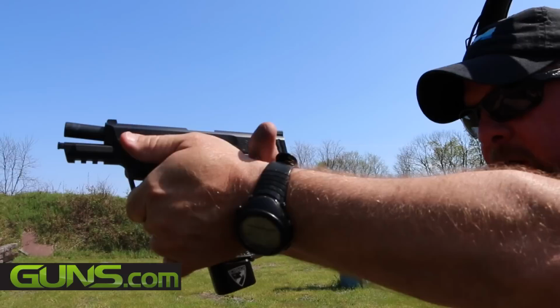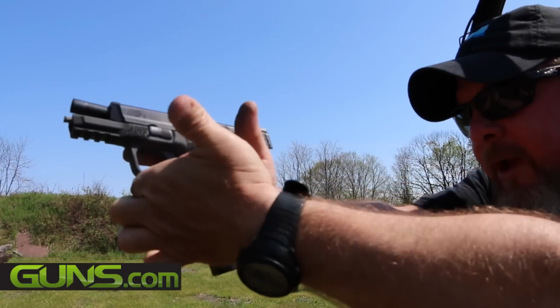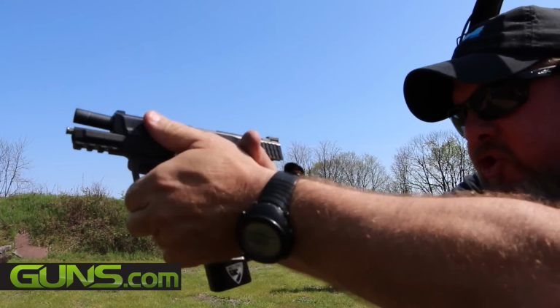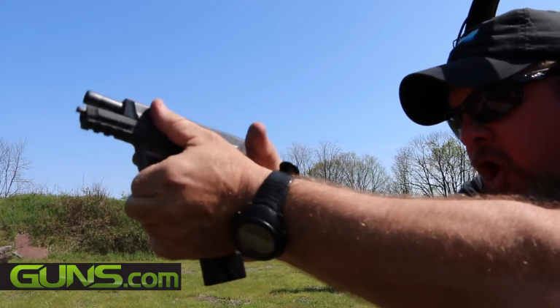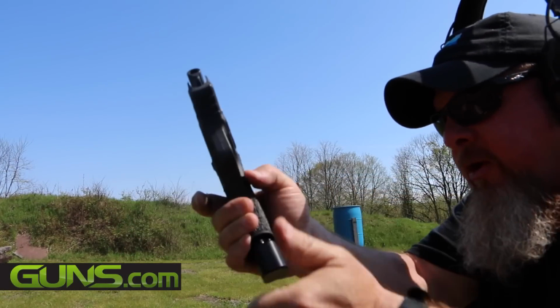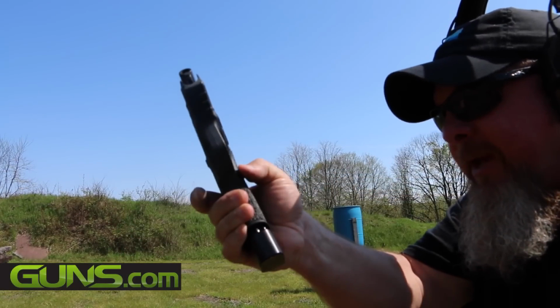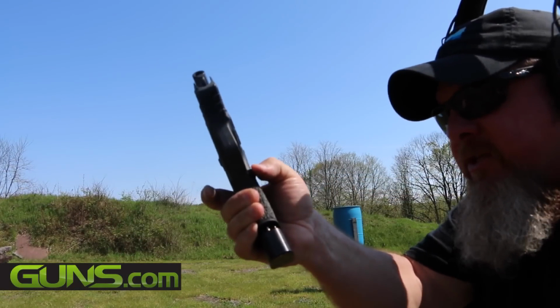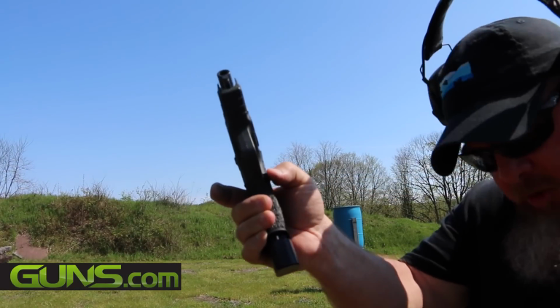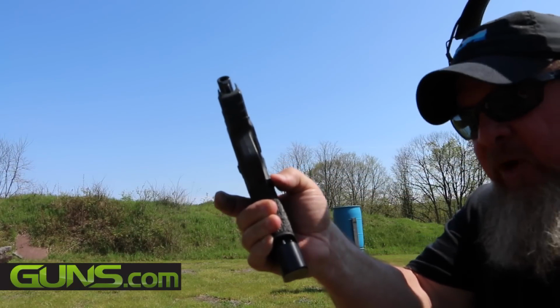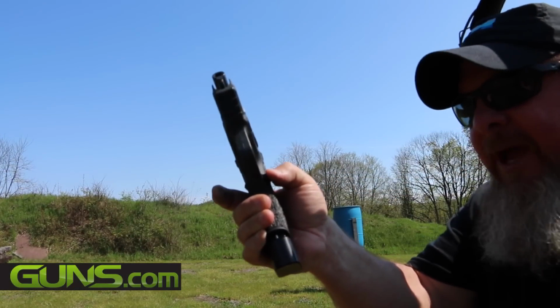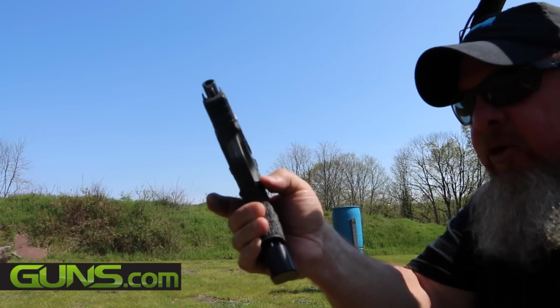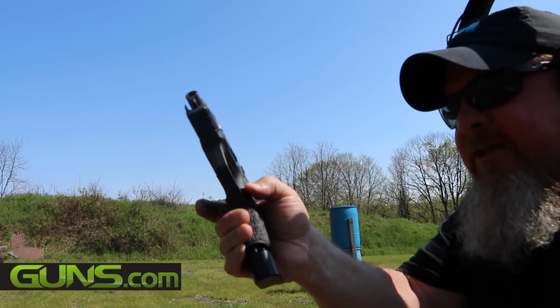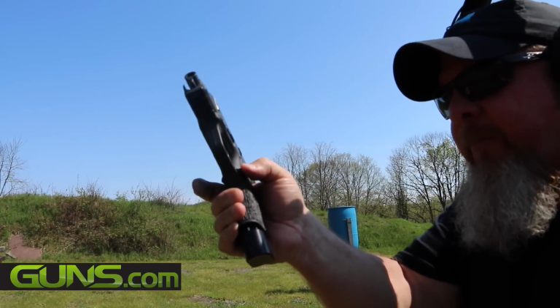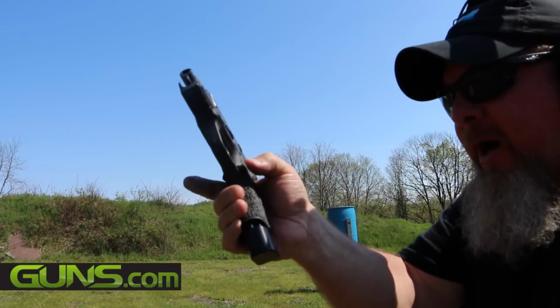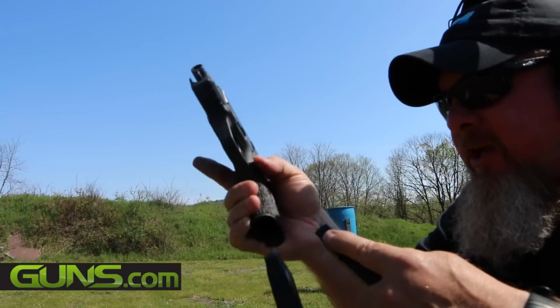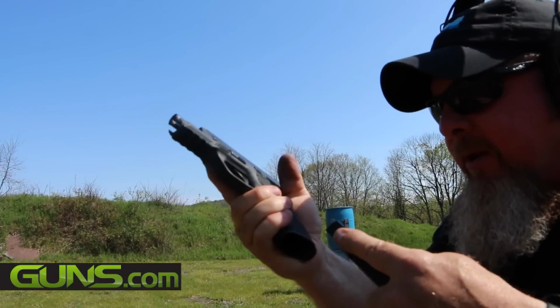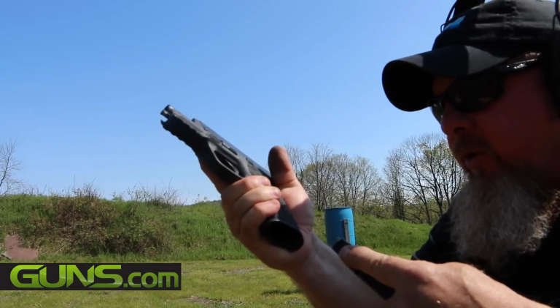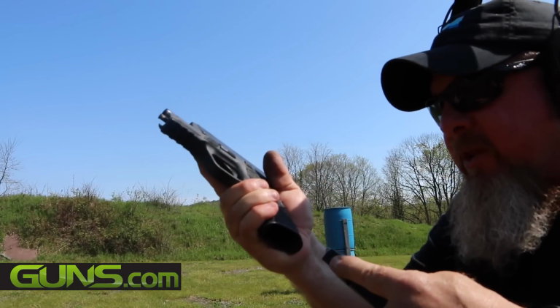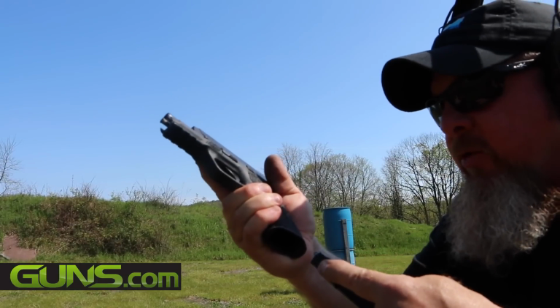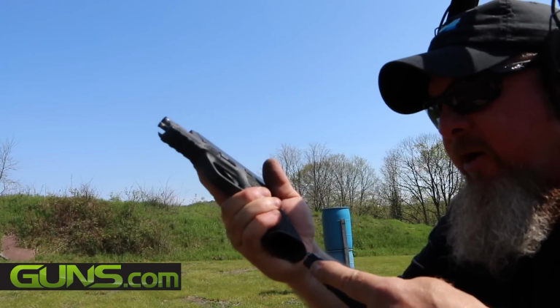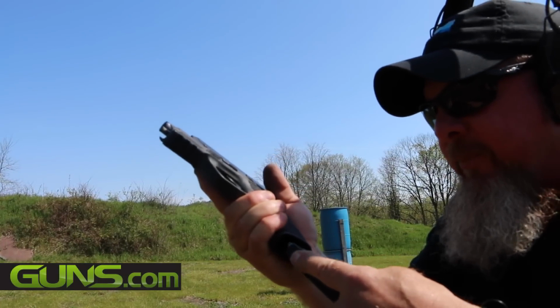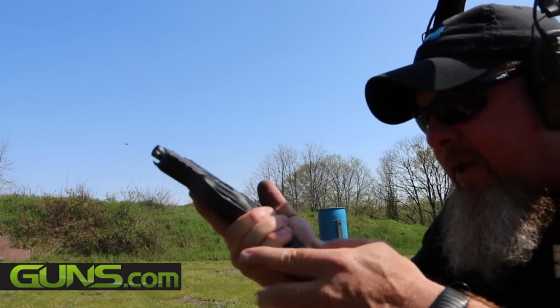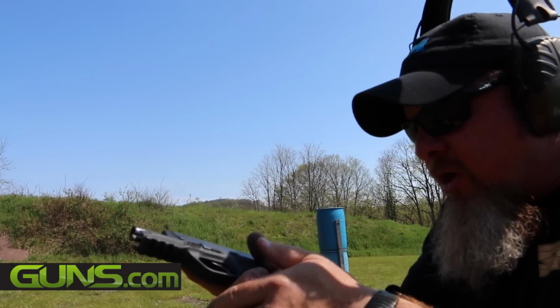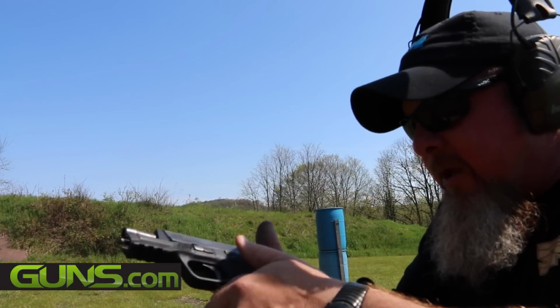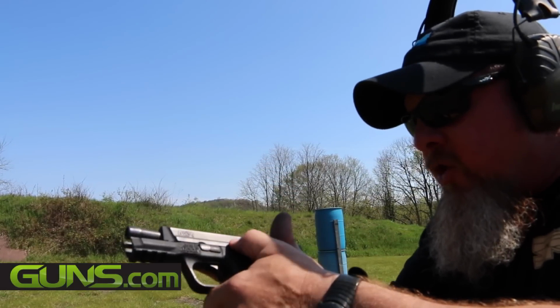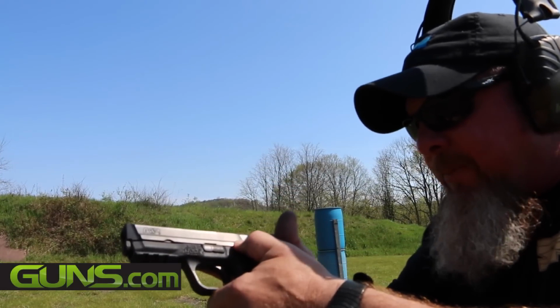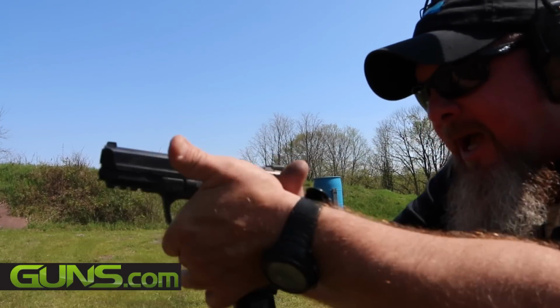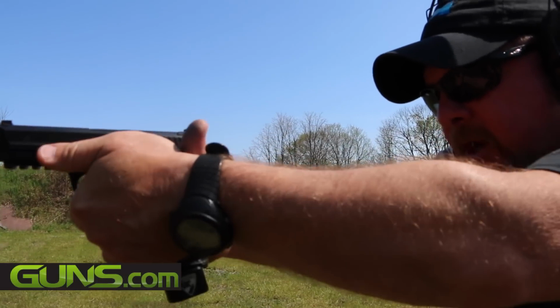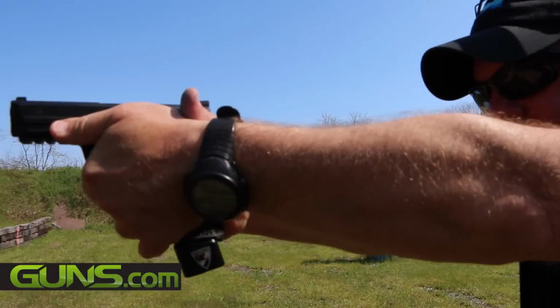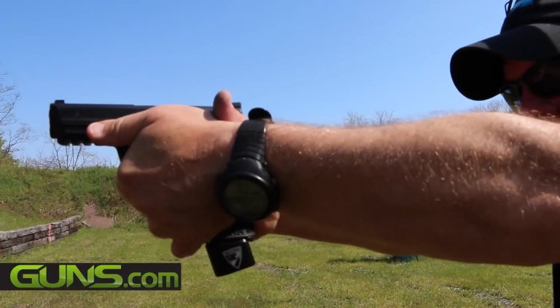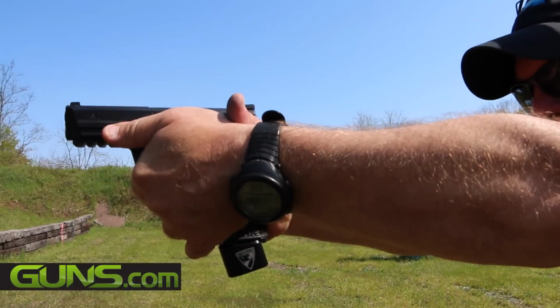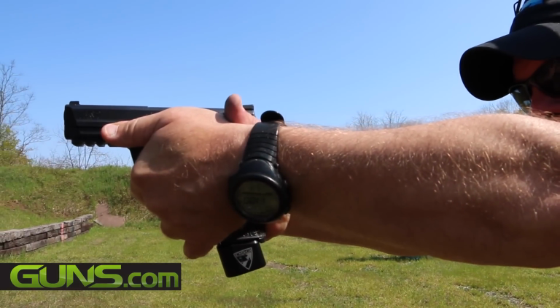We're going to grip, turn, index, reaching back for a new magazine, gripping it properly, dumping, re-gripping the gun into a firing grip, inserting, dropping the slide, gripping, and engaging.